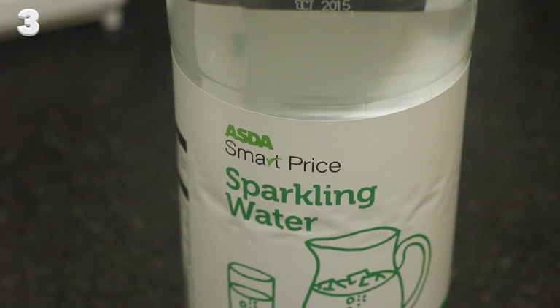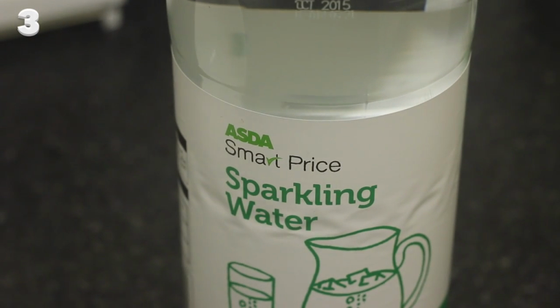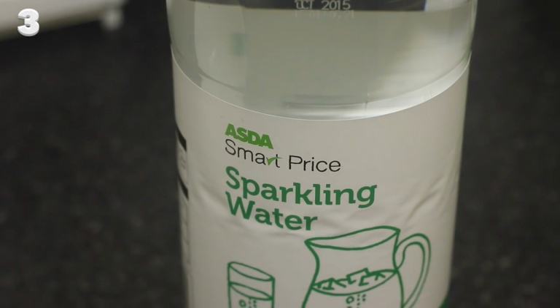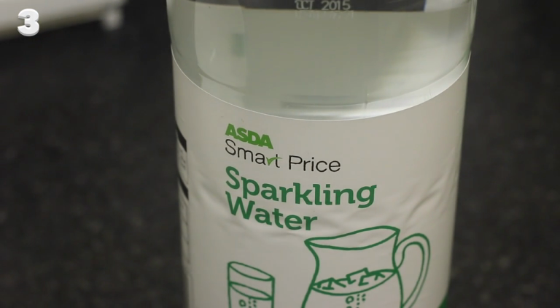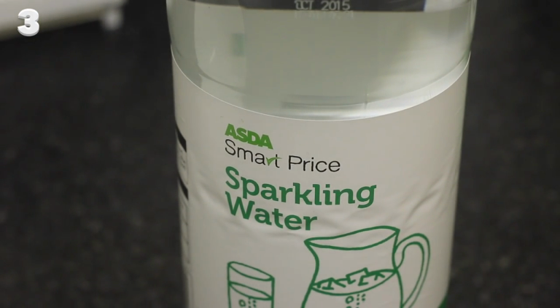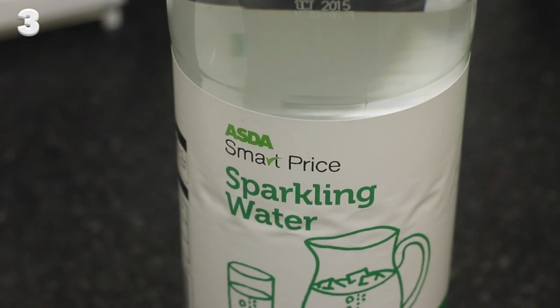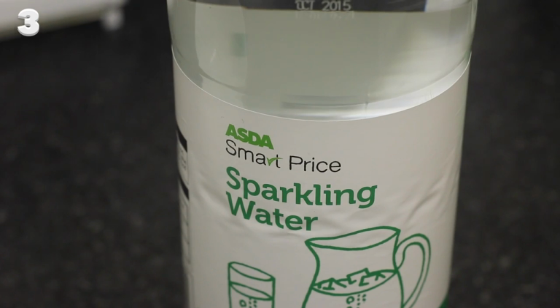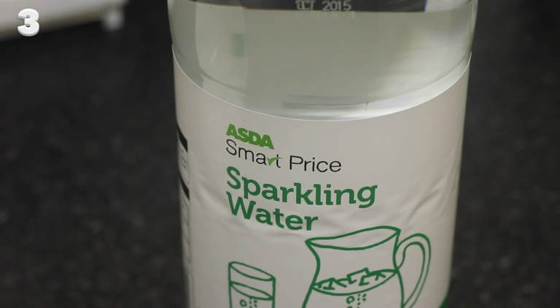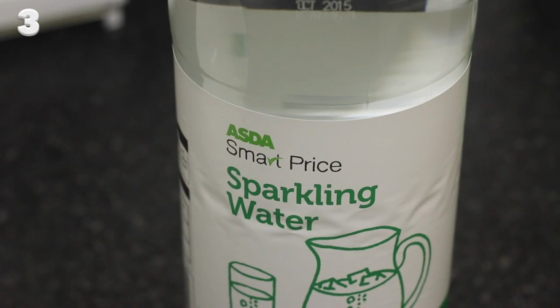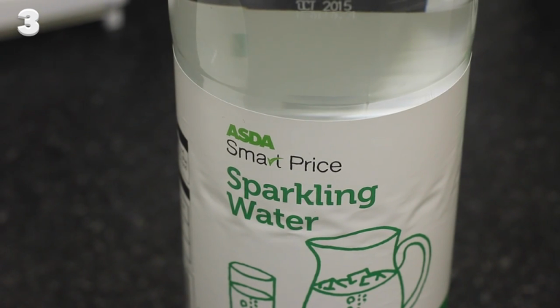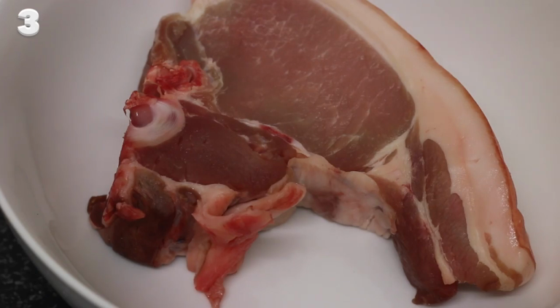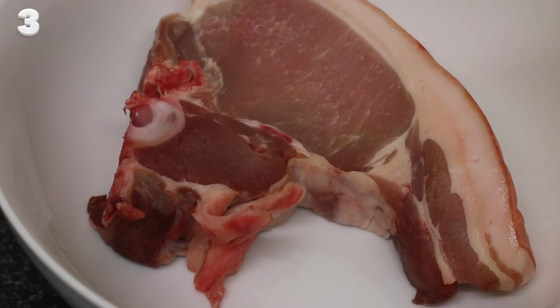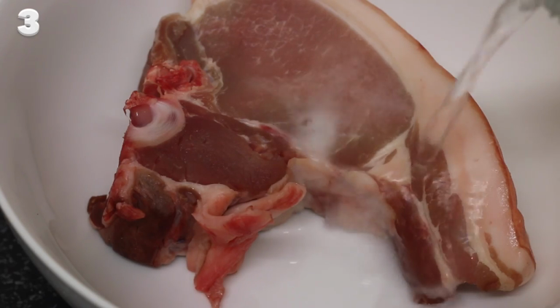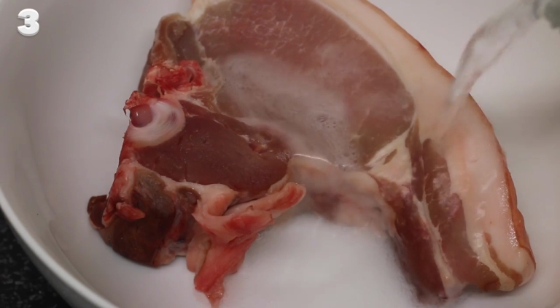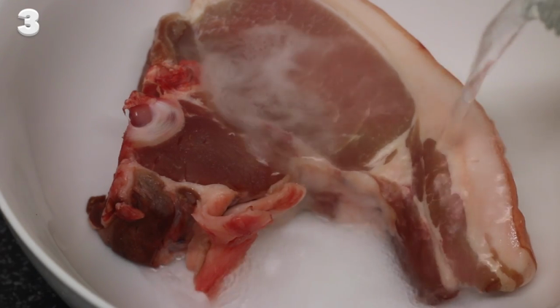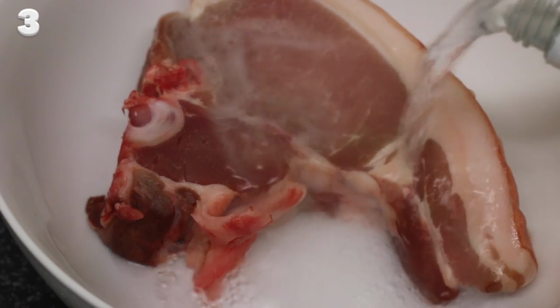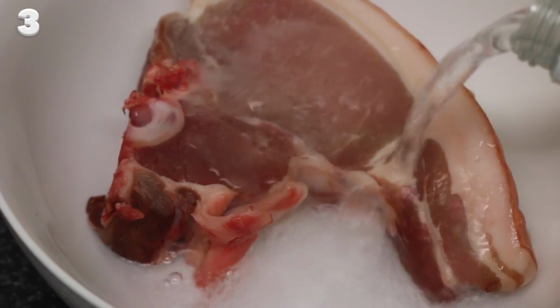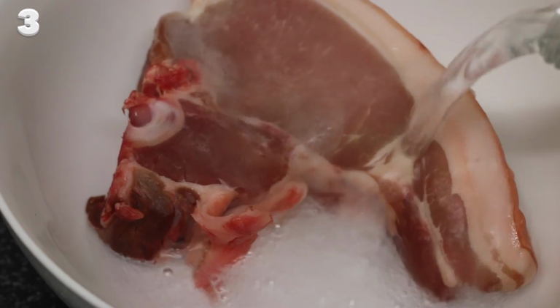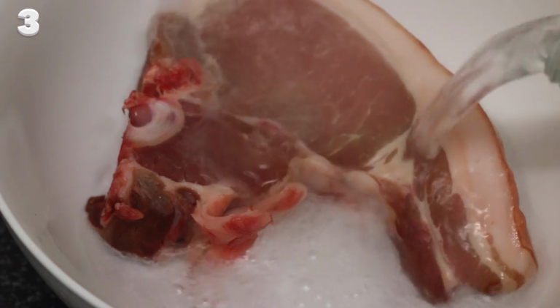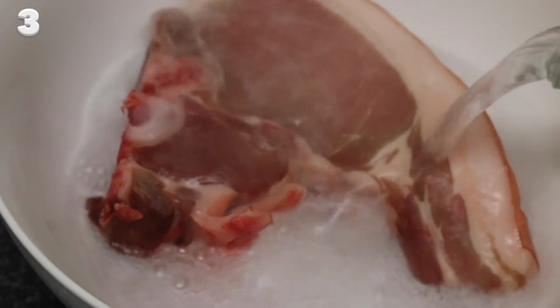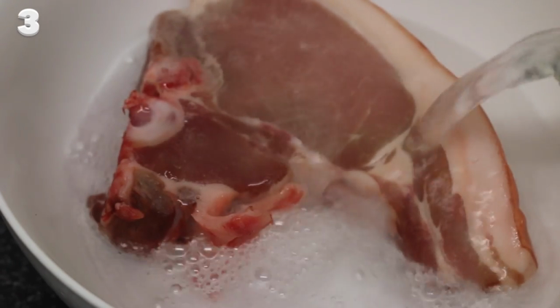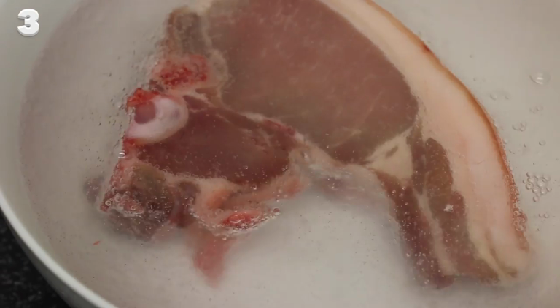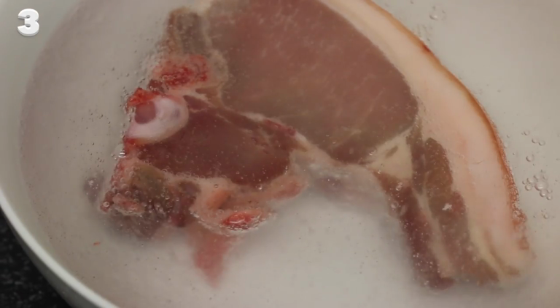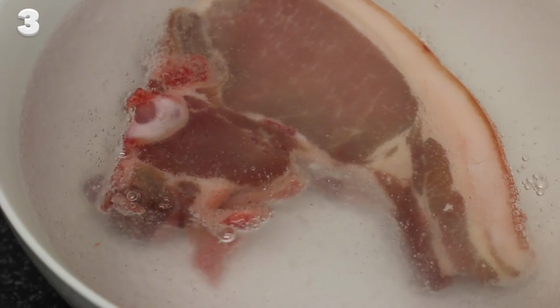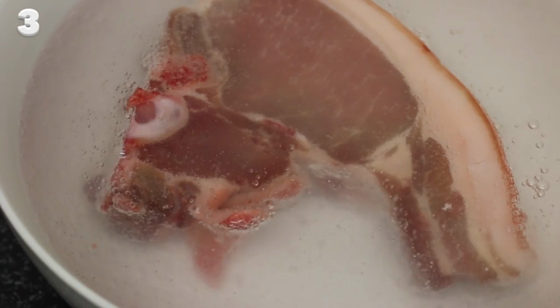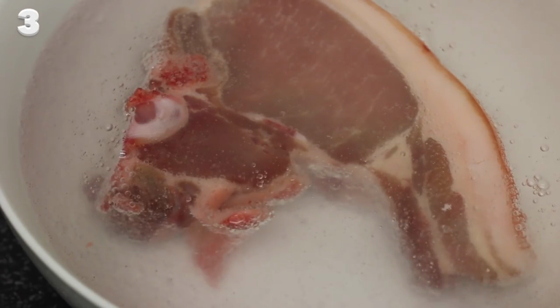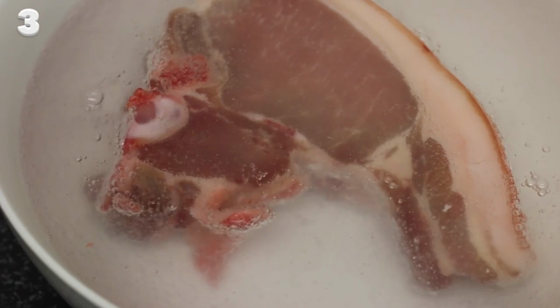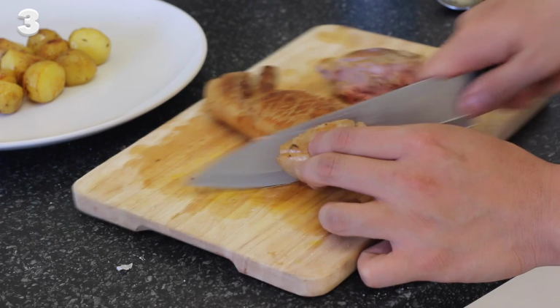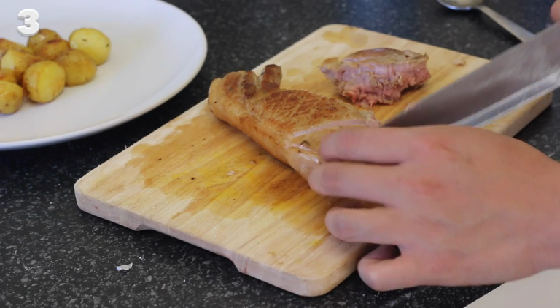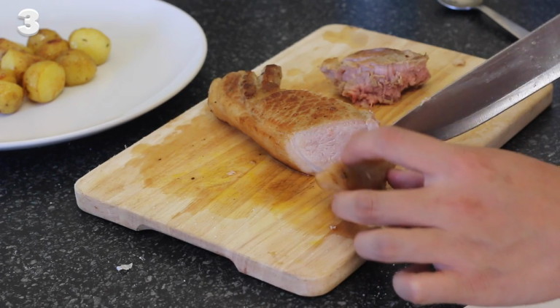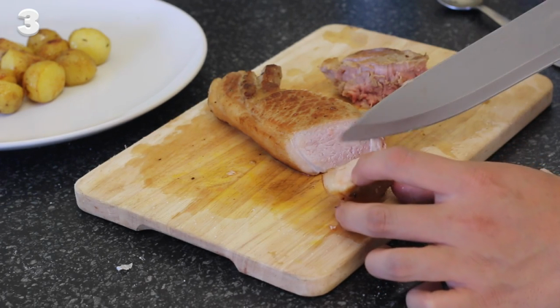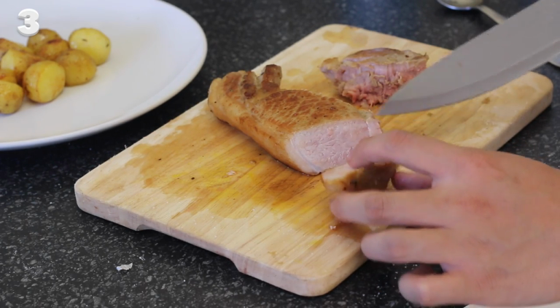A super weird marinating trick: instead of marinating your meat with vinegars or wine, which can ruin the protein structure, try marinating your meat in sparkling water for 3 hours or even overnight. This creates an amazing brine which tenderizes the meat incredibly after you cook it.